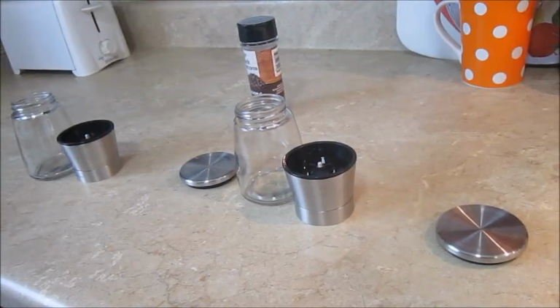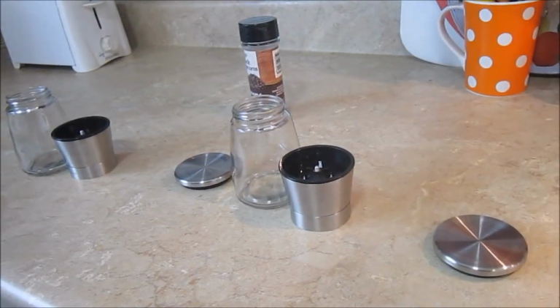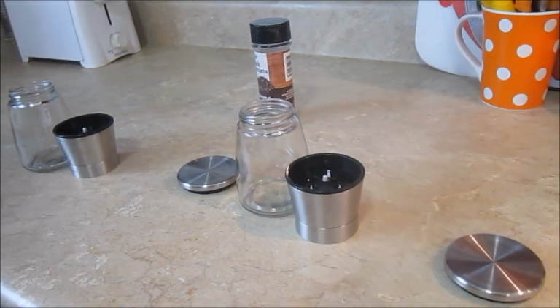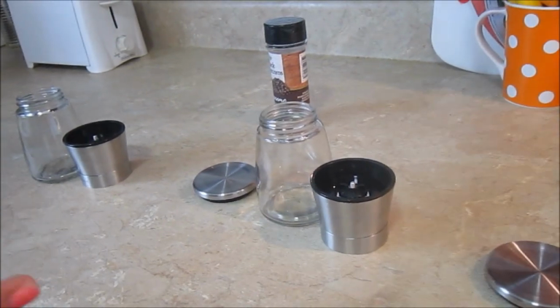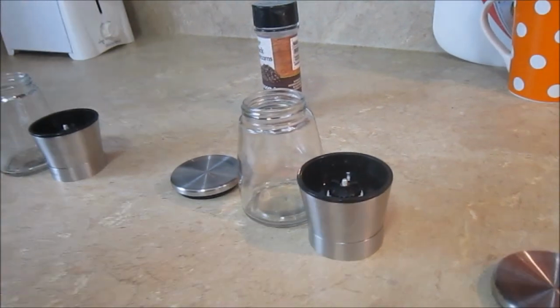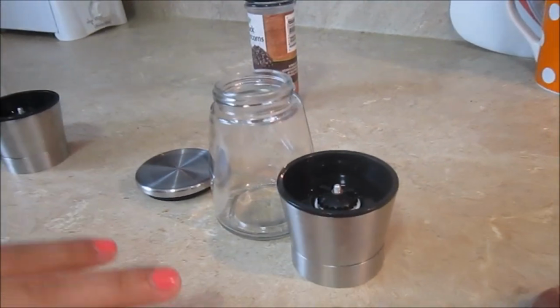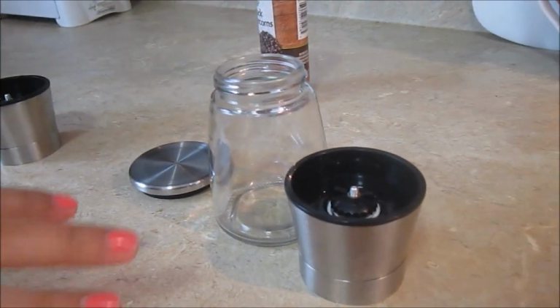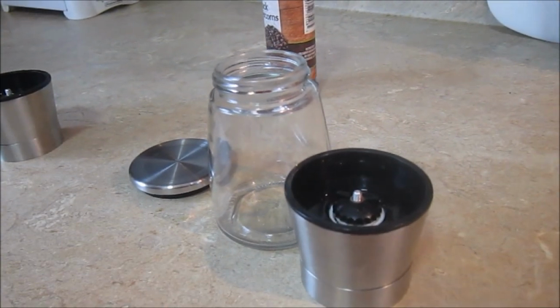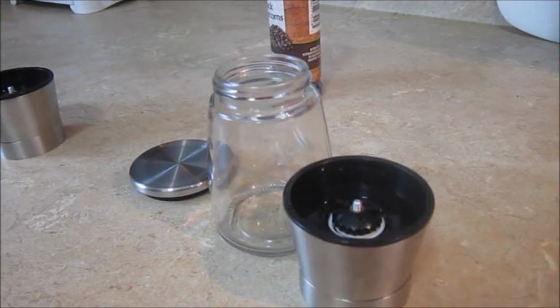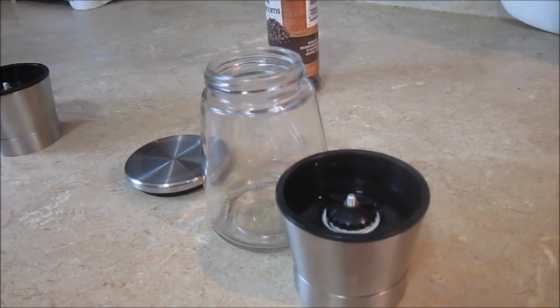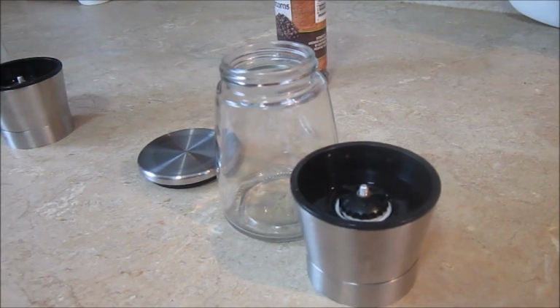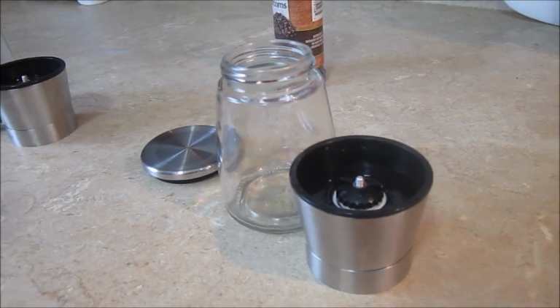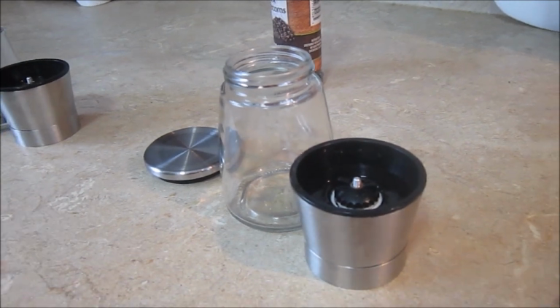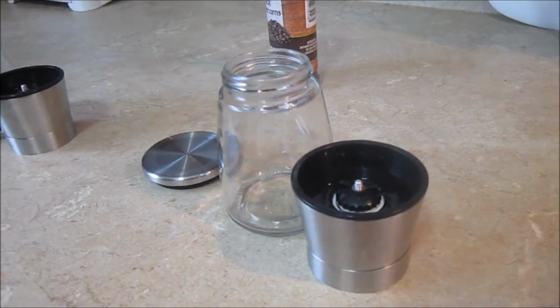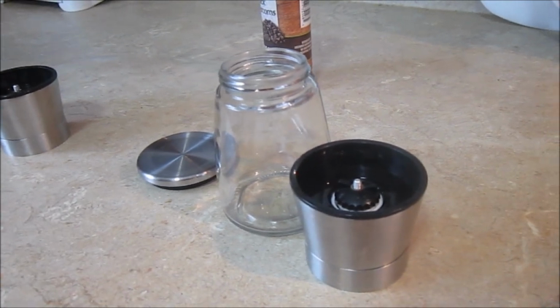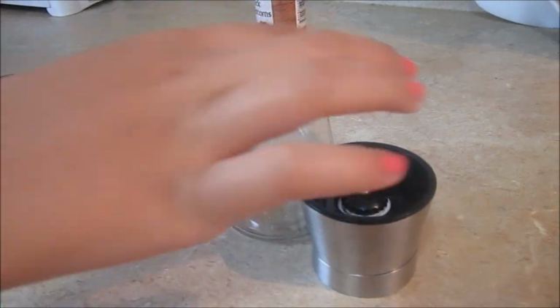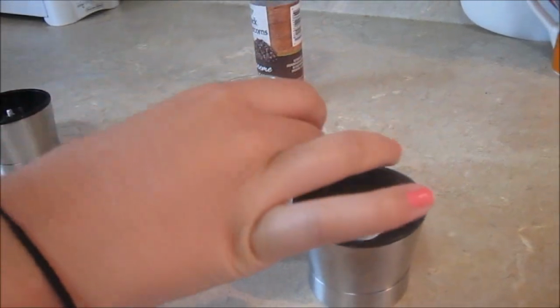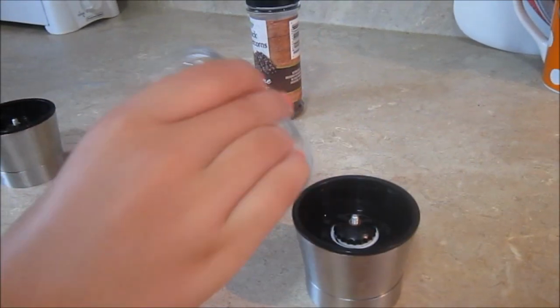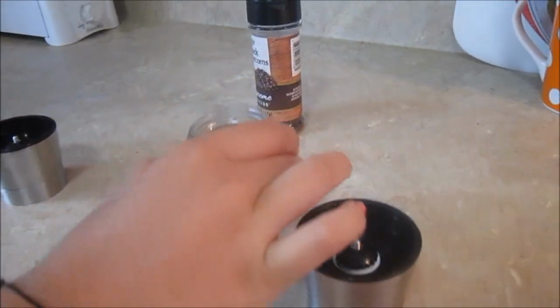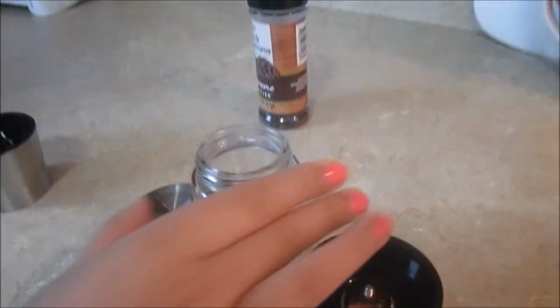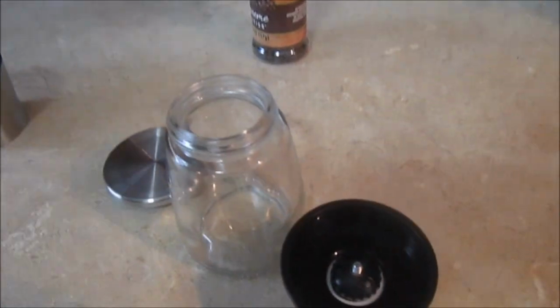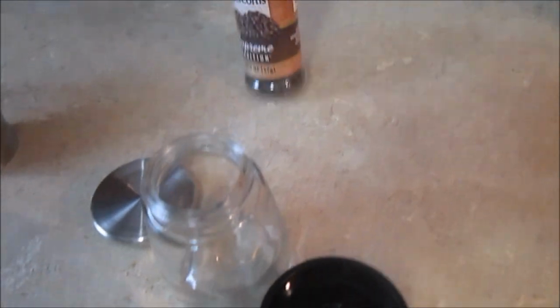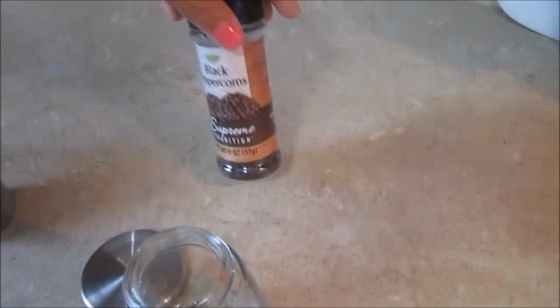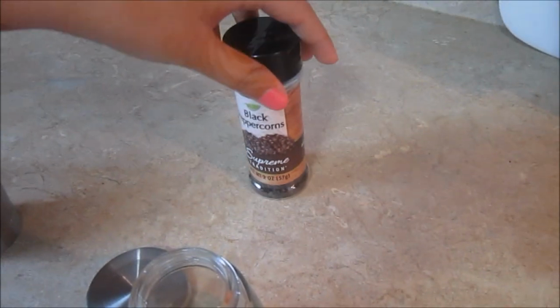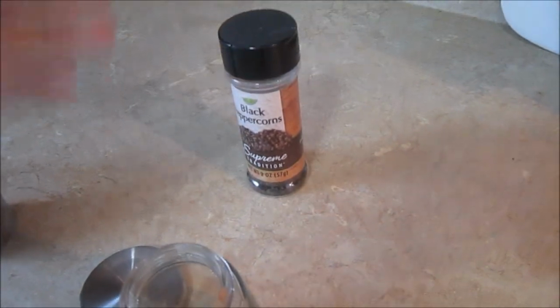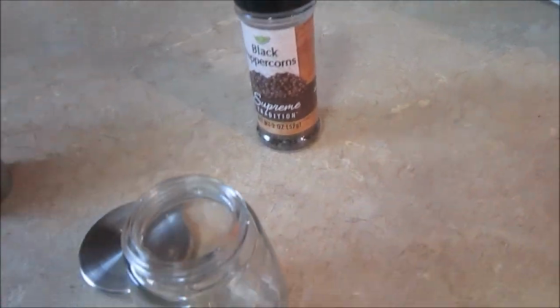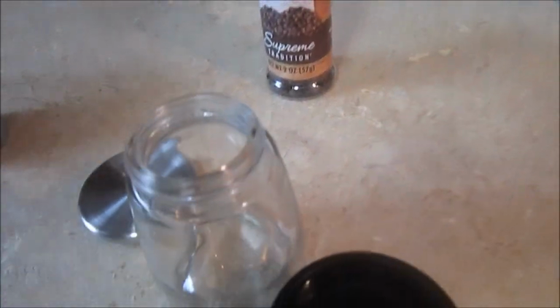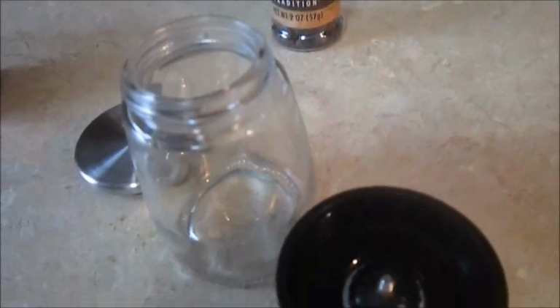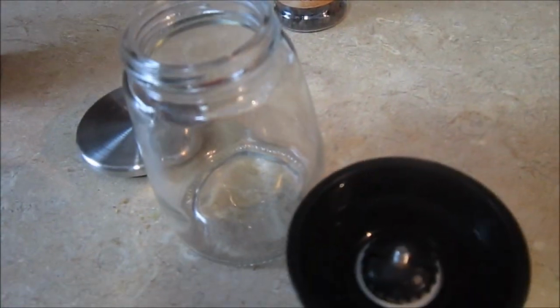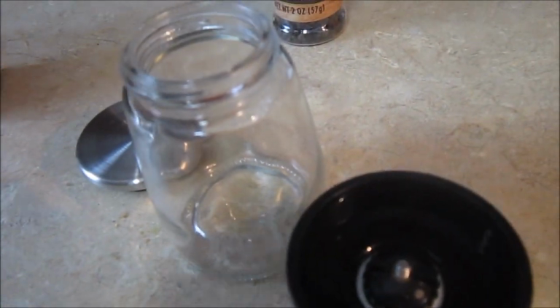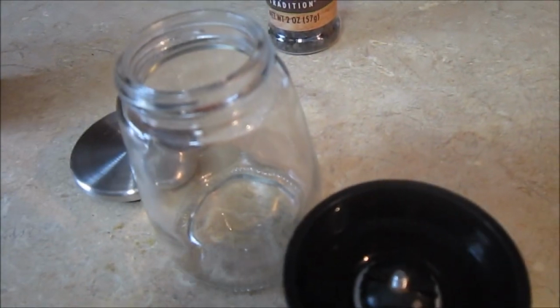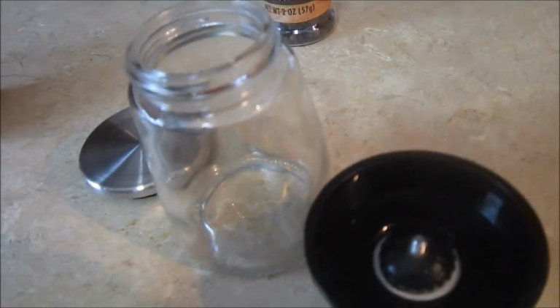So before using them, I have washed both of the grinders and let them completely dry overnight so that they're not wet, because we can't put our black pepper into a wet one — it will stick to it and it won't work well.